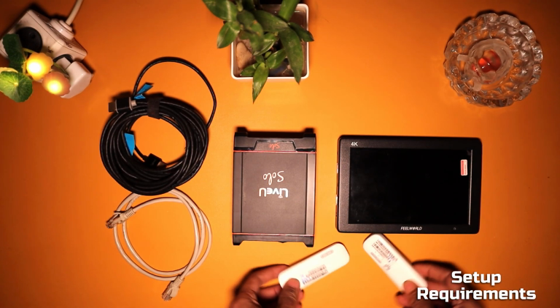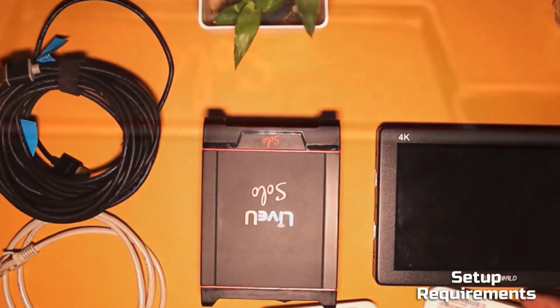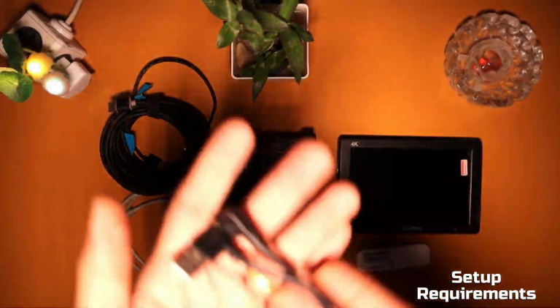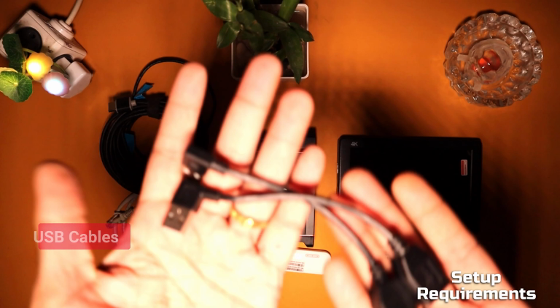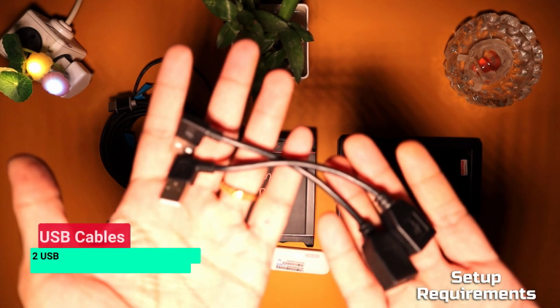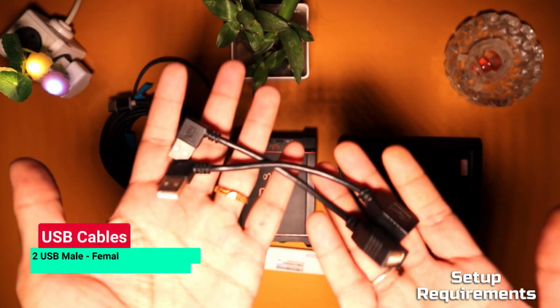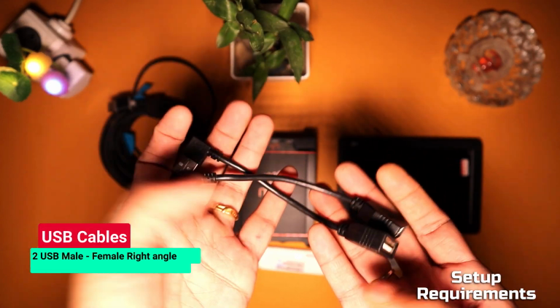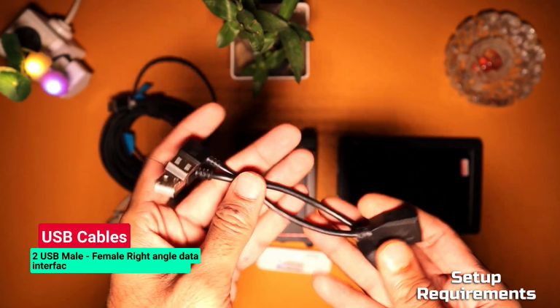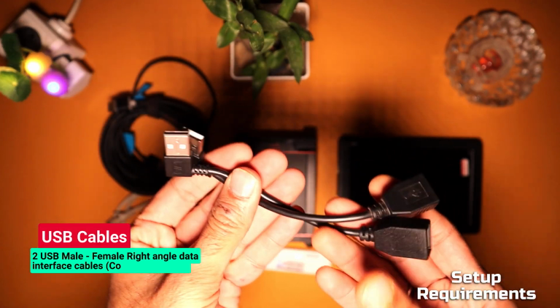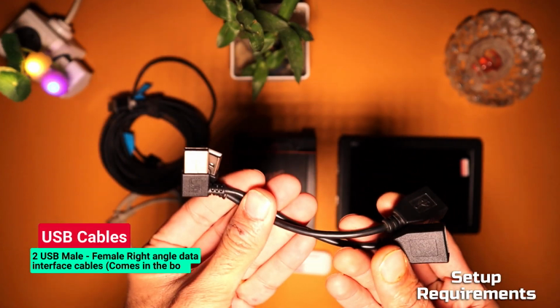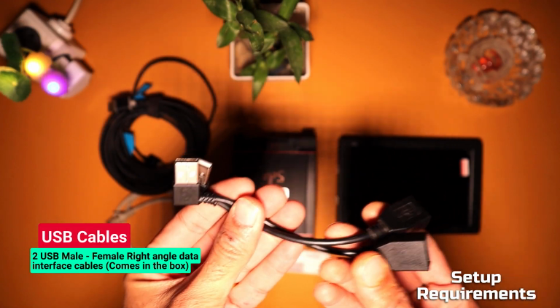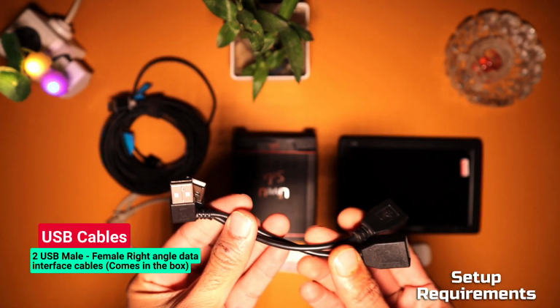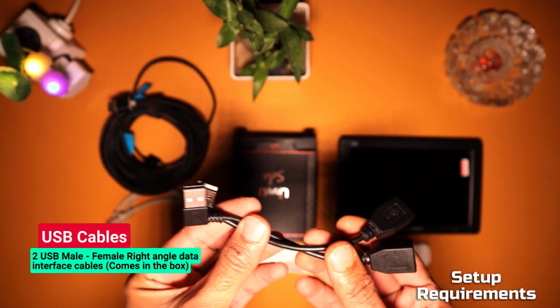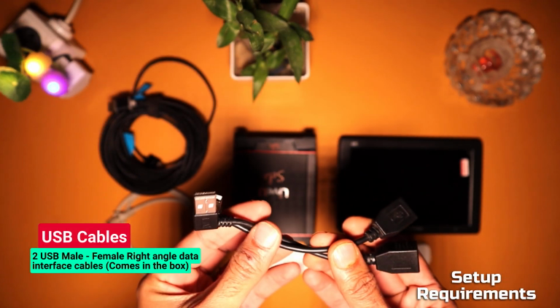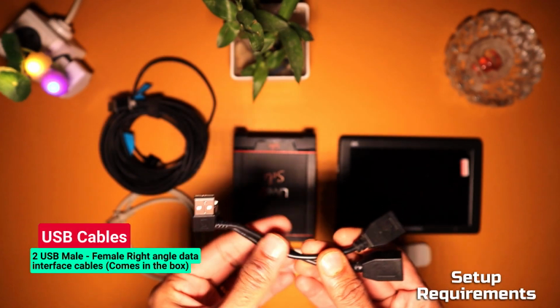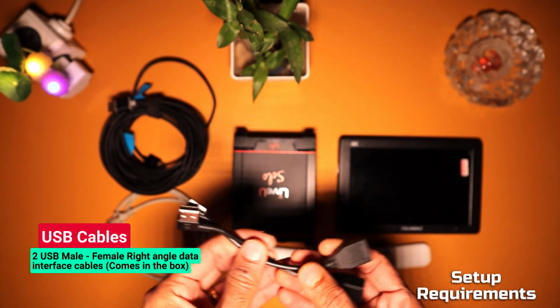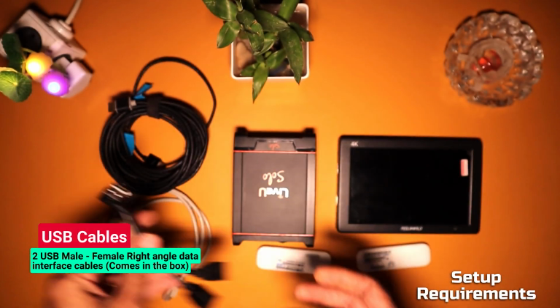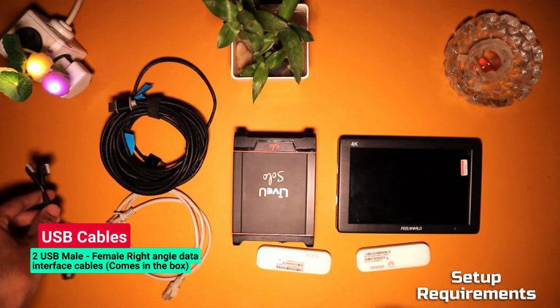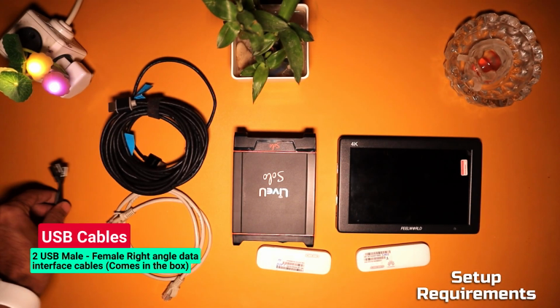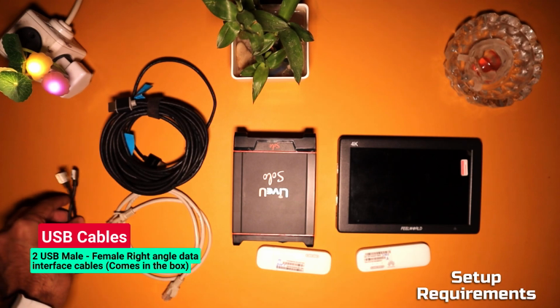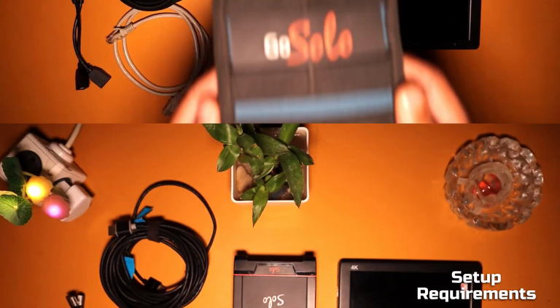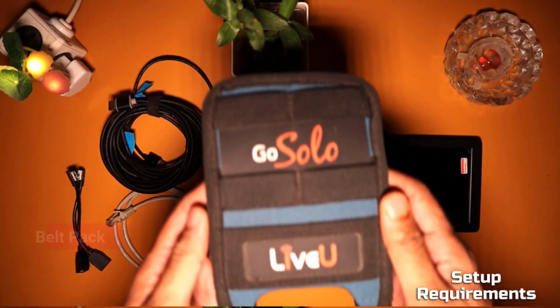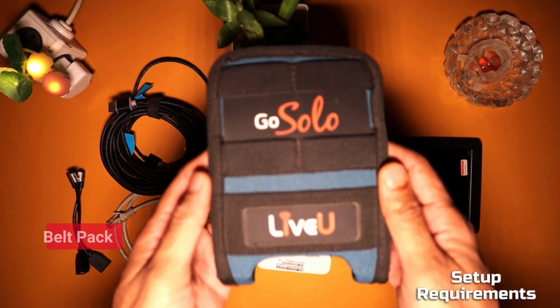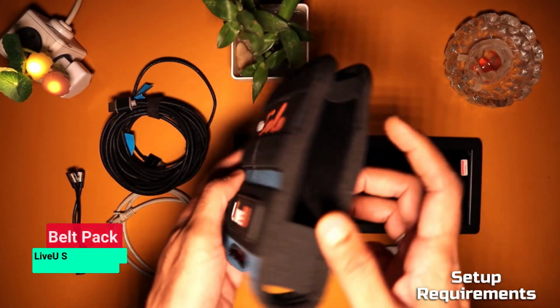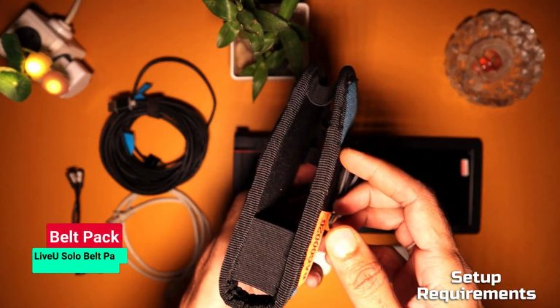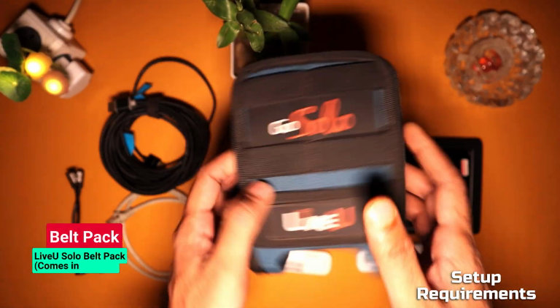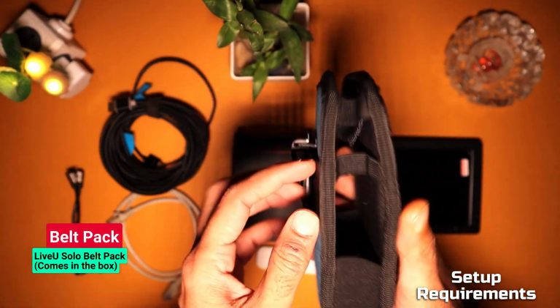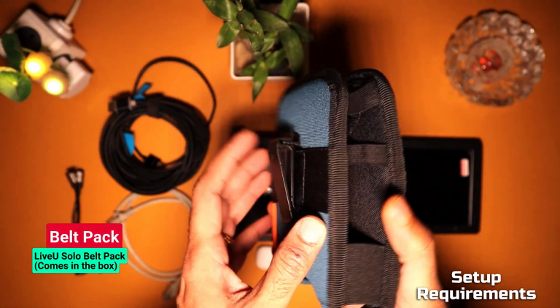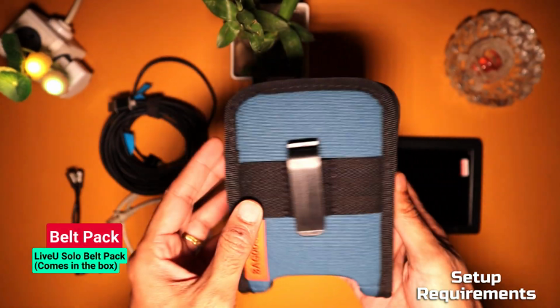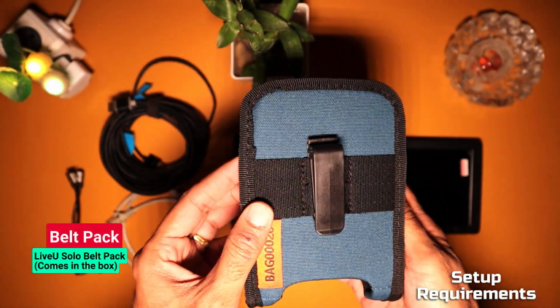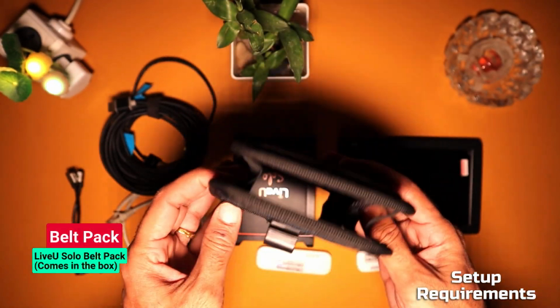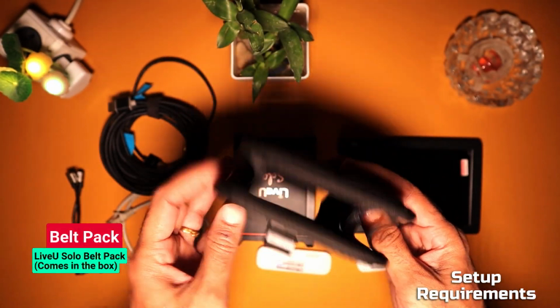You also need to purchase working cellular SIM cards with a data plan separately. You will also need two left and right angle USB 2.0 male-female data interface cables, which come in the box, and the LiveU Solo belt pouch, which also comes in the box.